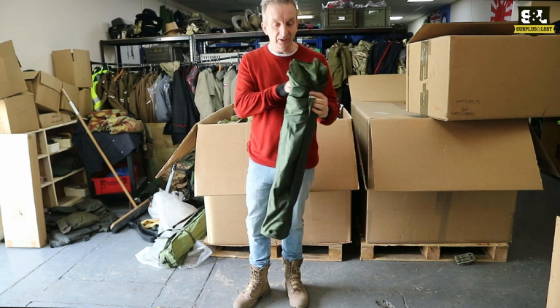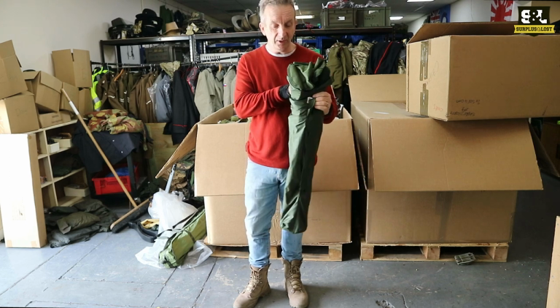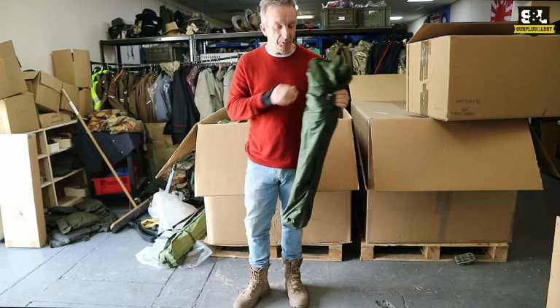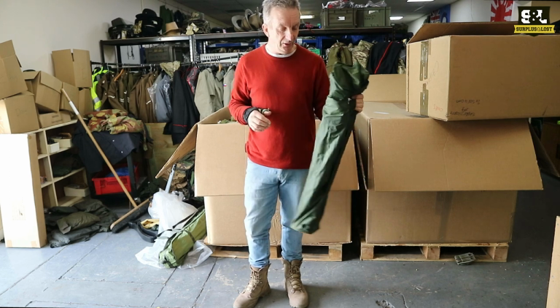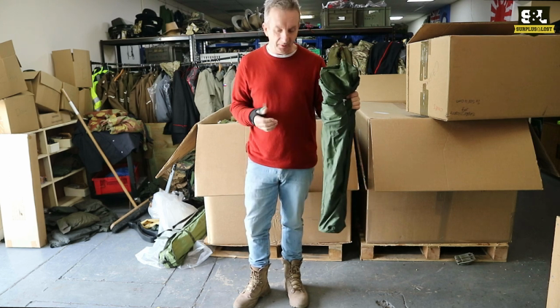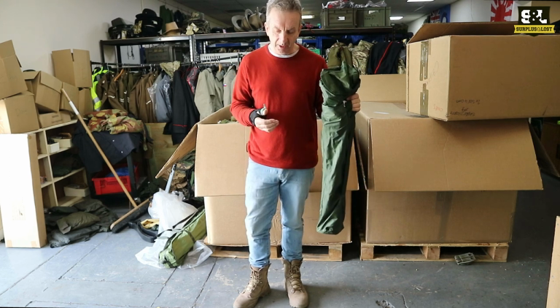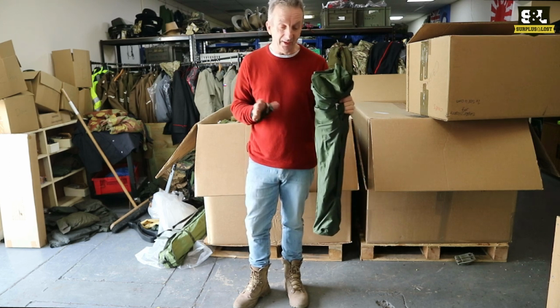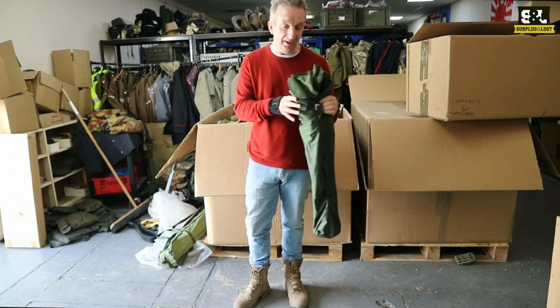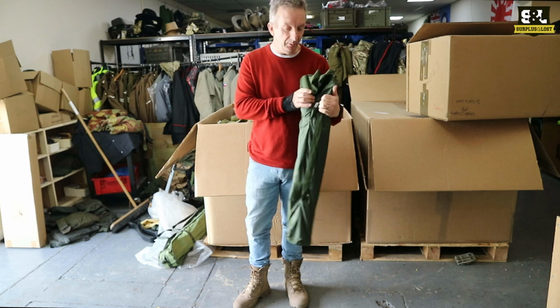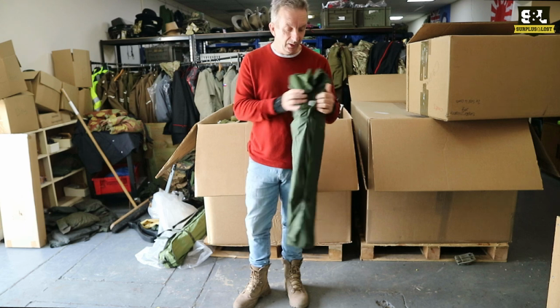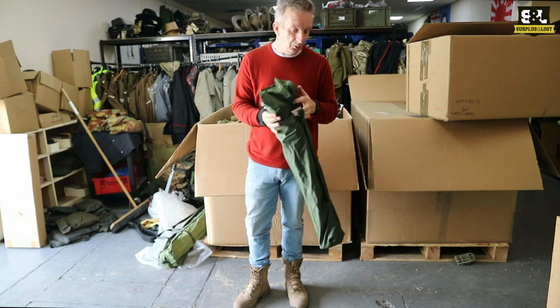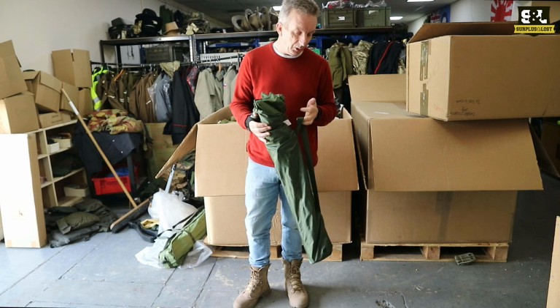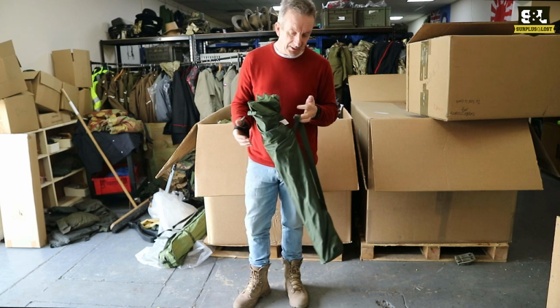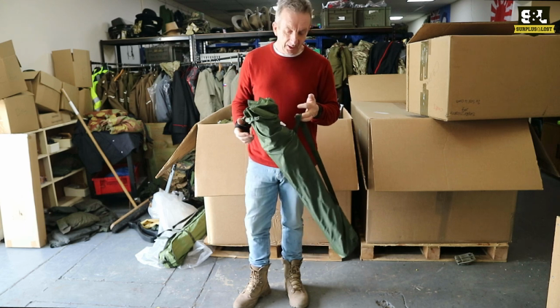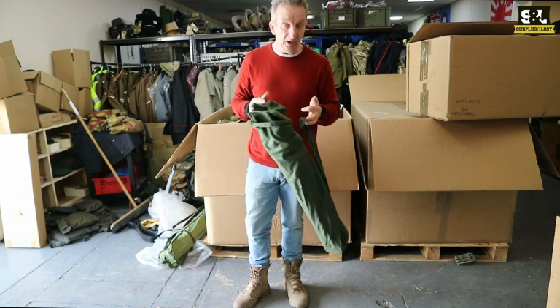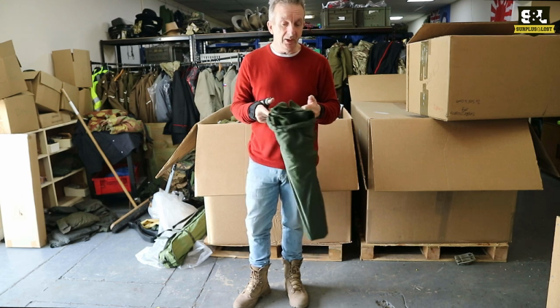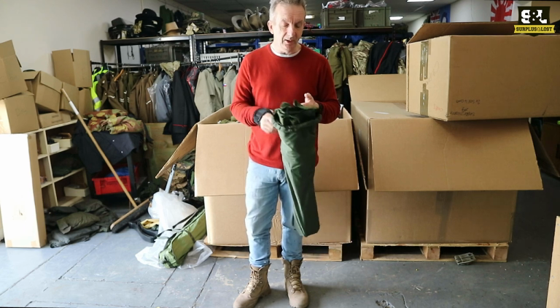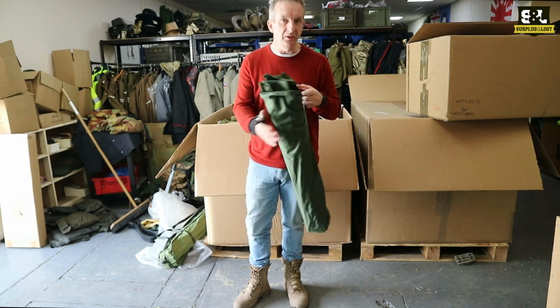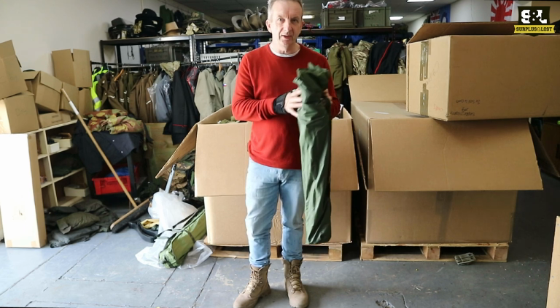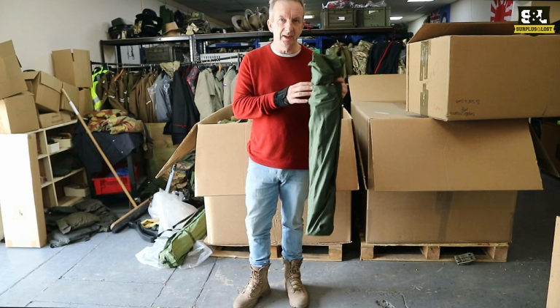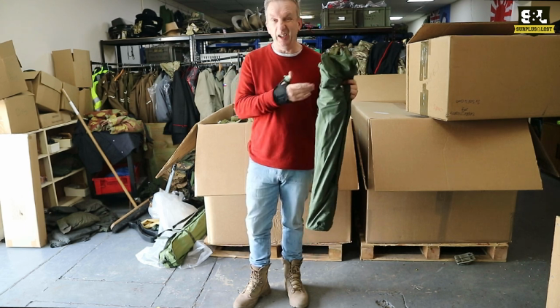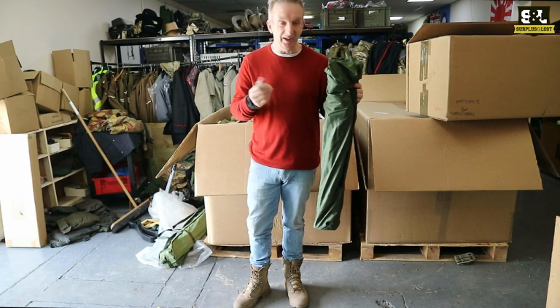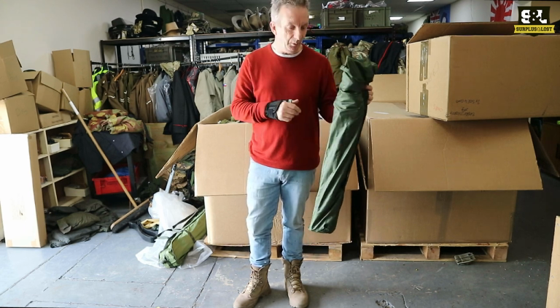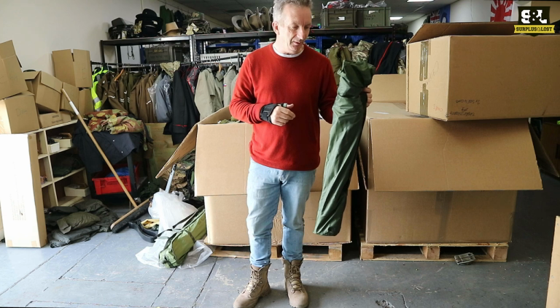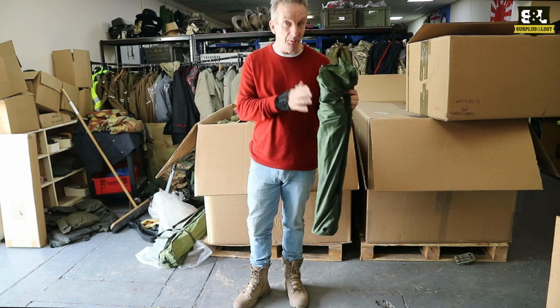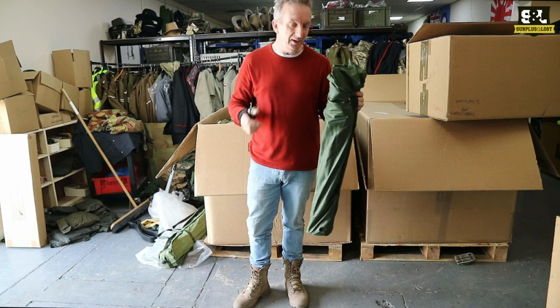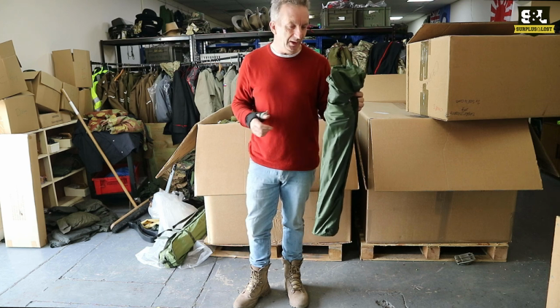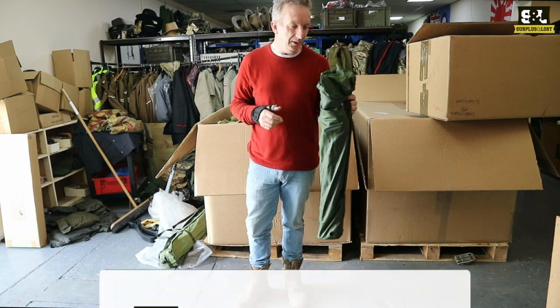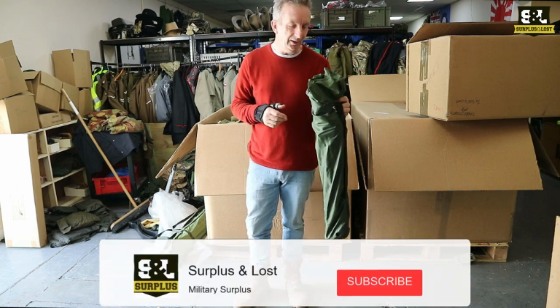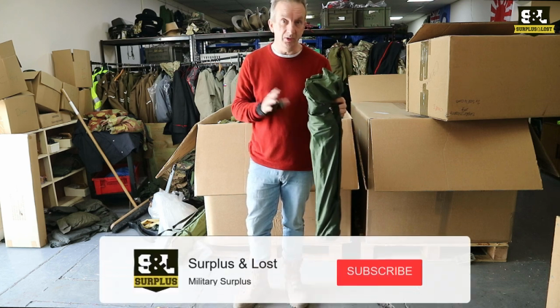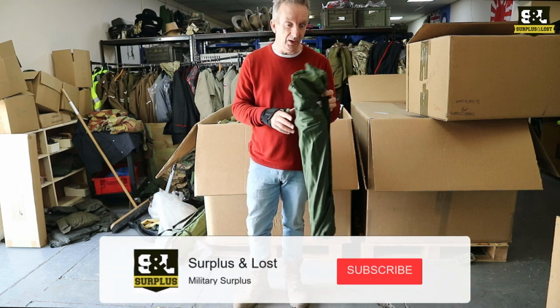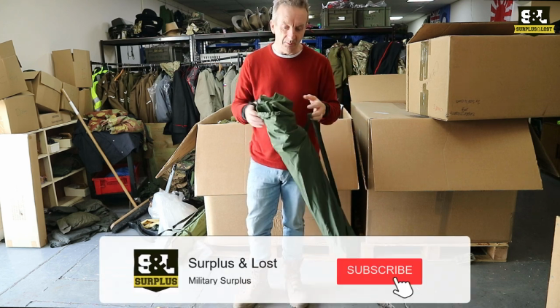We've just got these back in stock — we've had them previously, they're a great little item, they're always popular. They are brand new and unissued, and we've got loads of them.